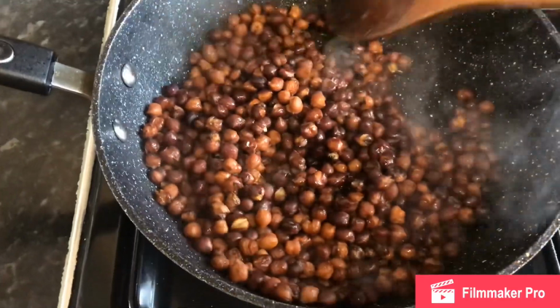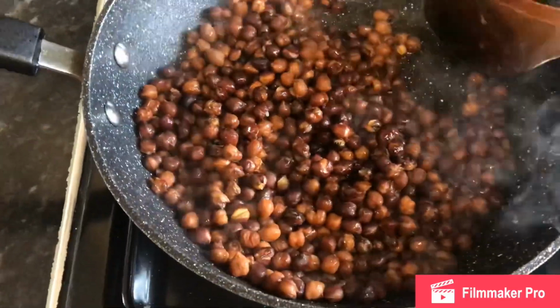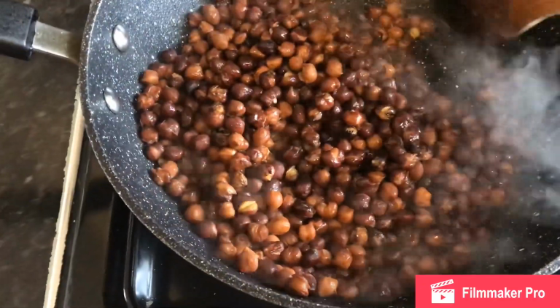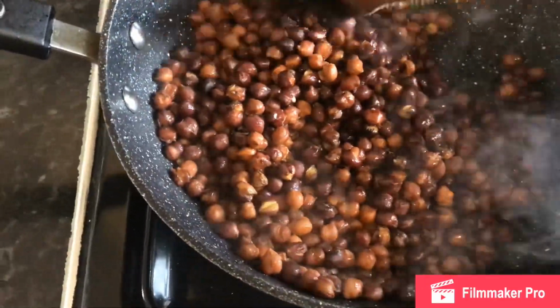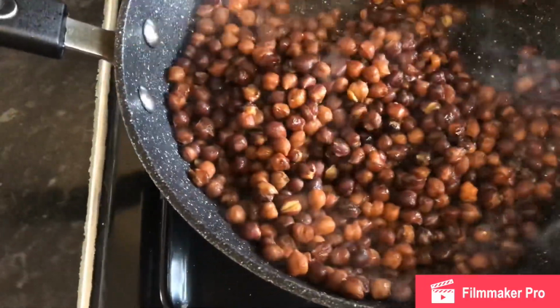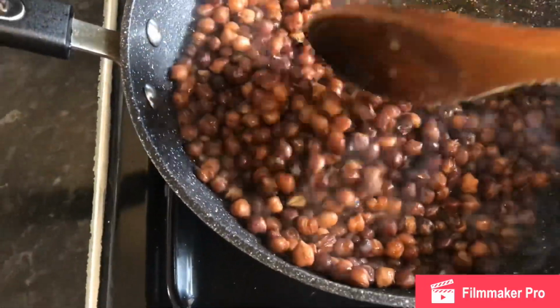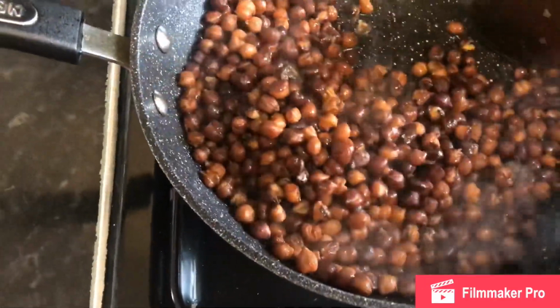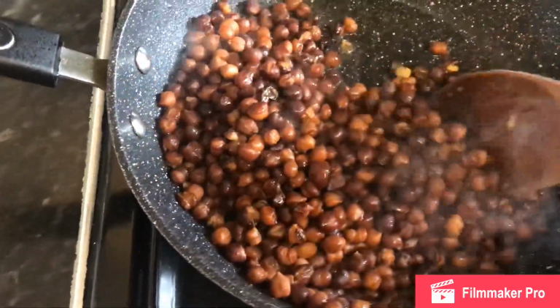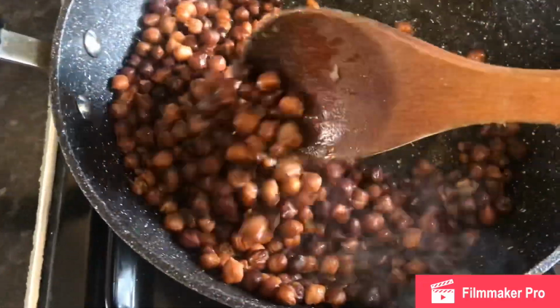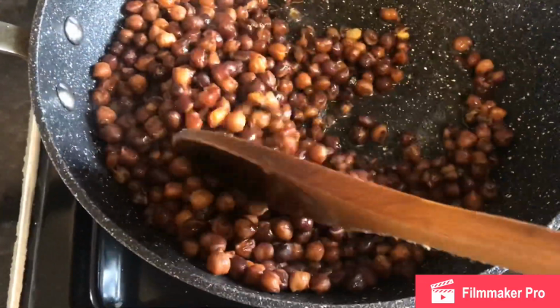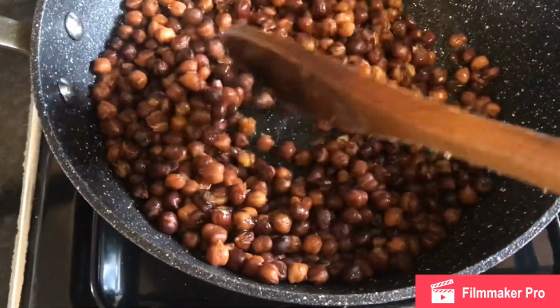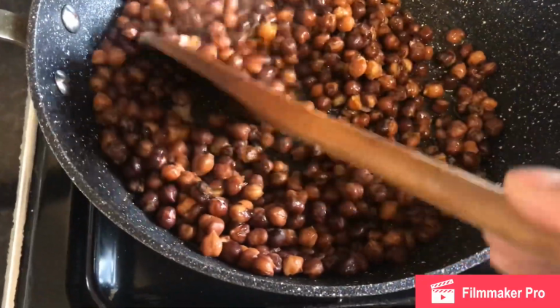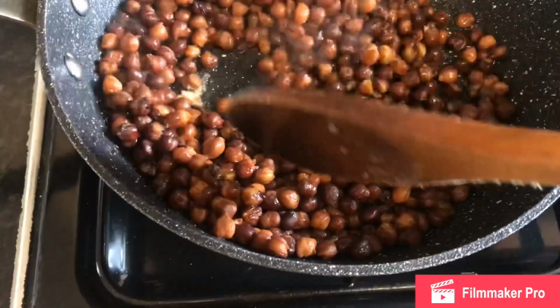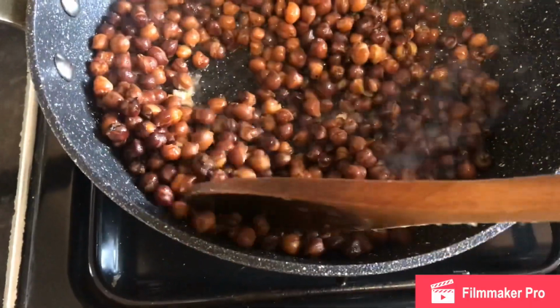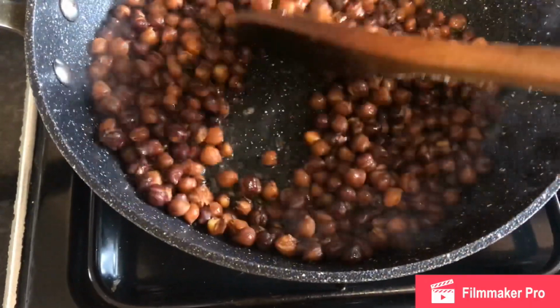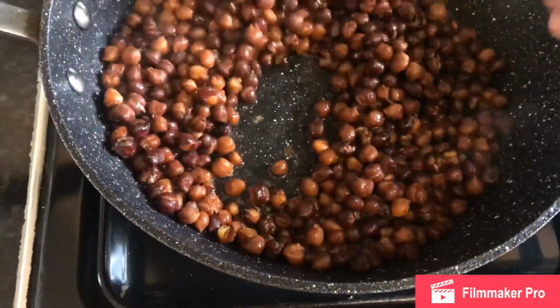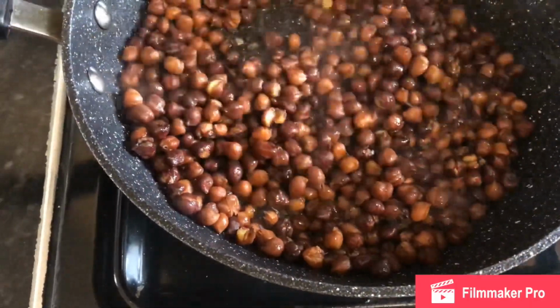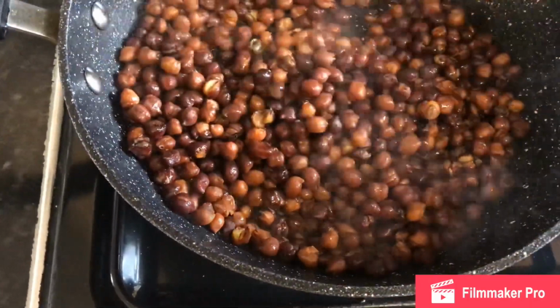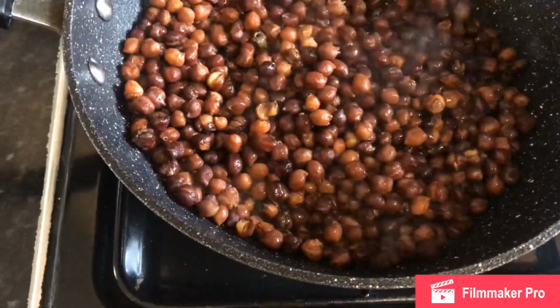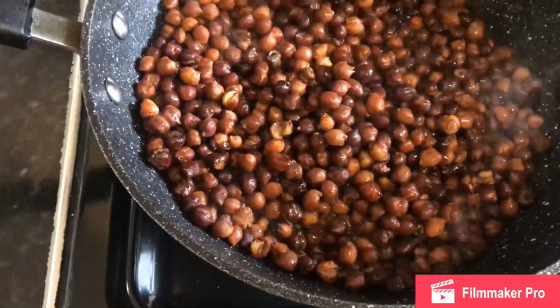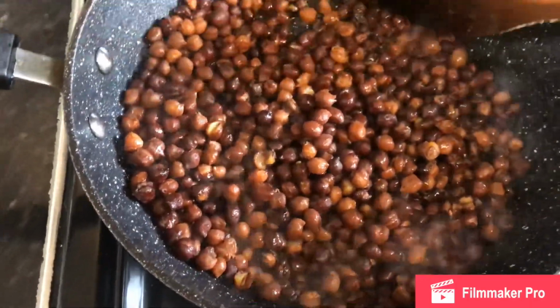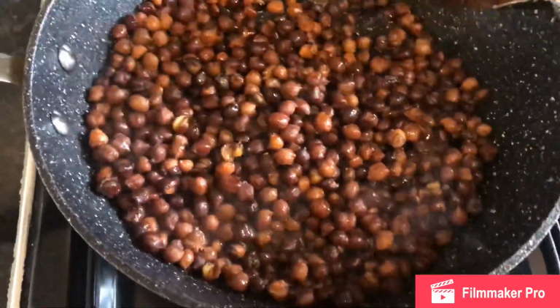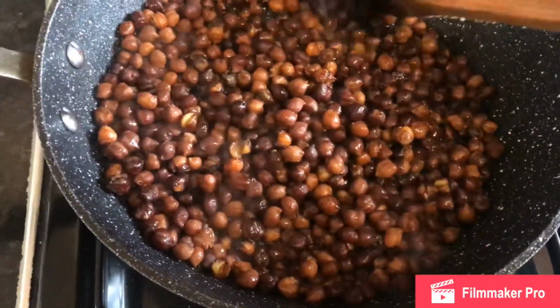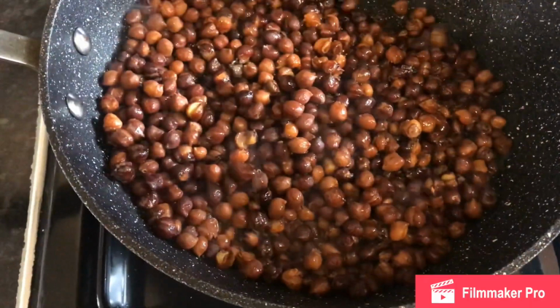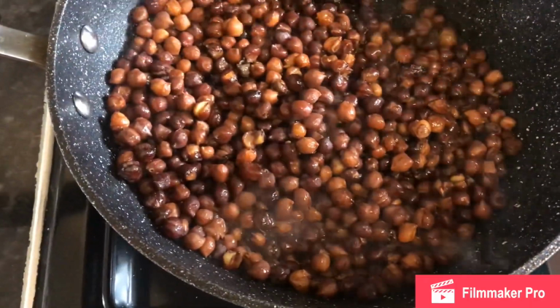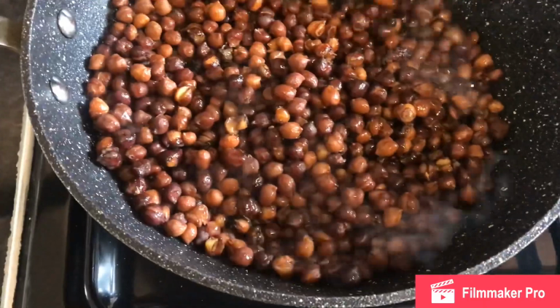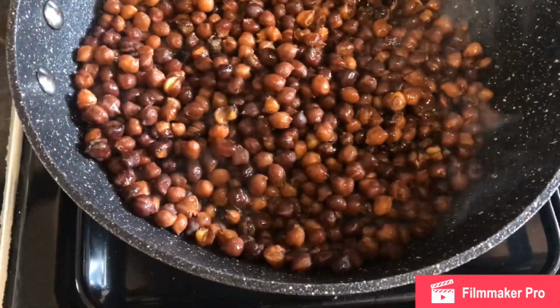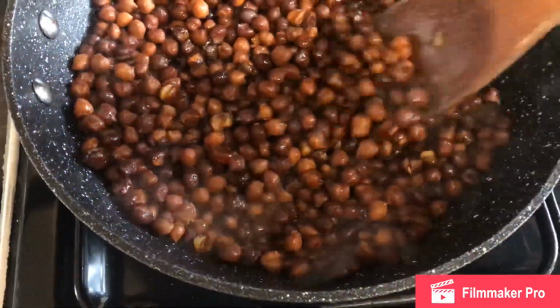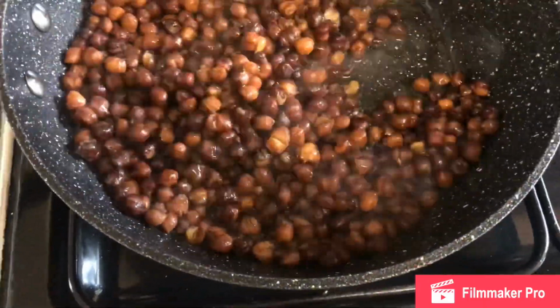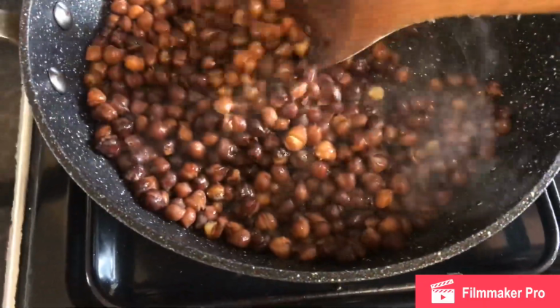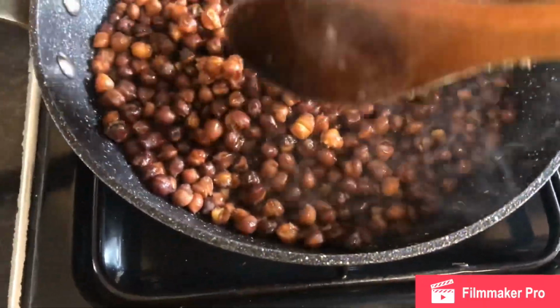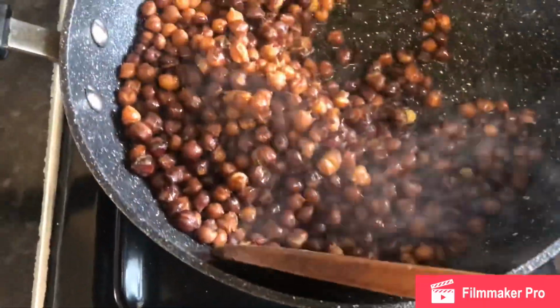So what I'm doing now is just frying it in oil. You know, in Pakistan this is usually served in a cone of newspaper.